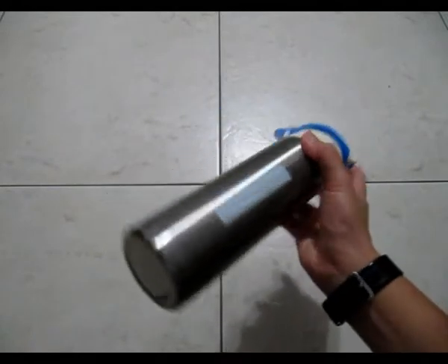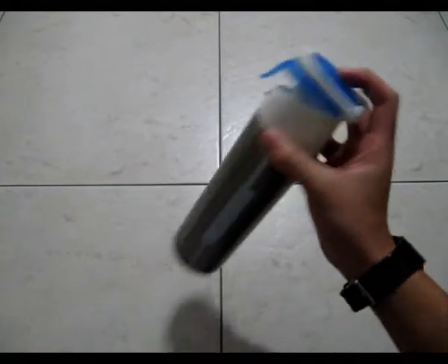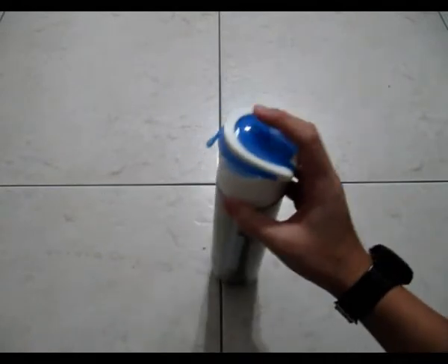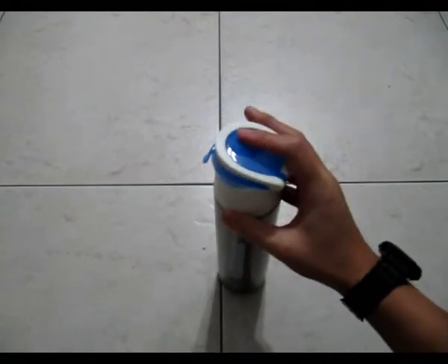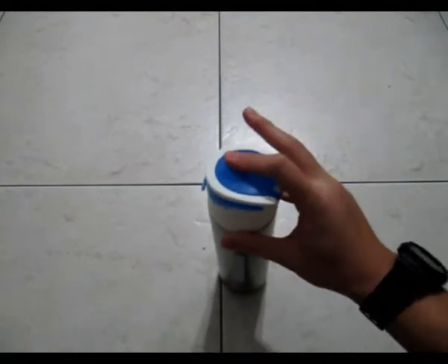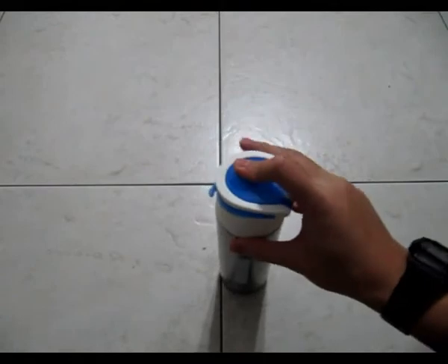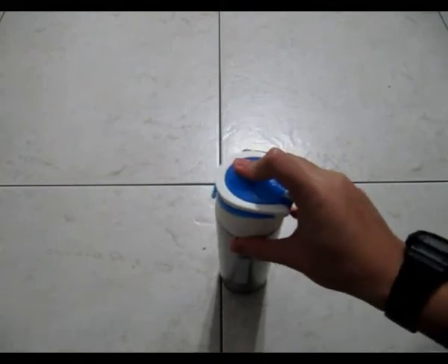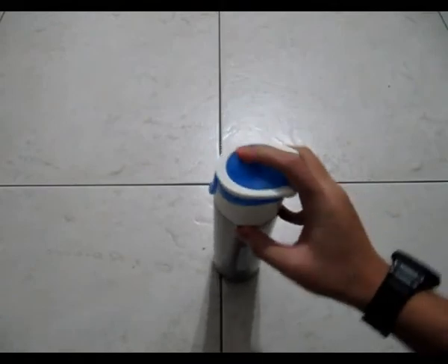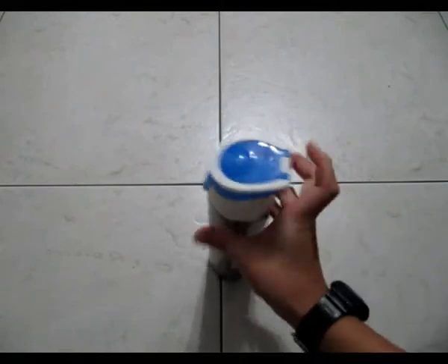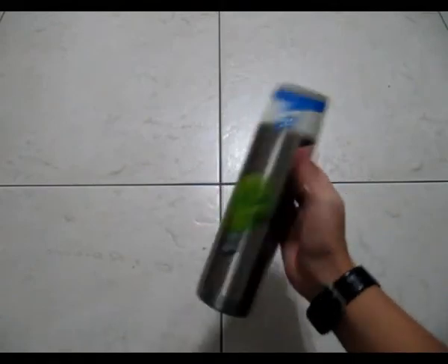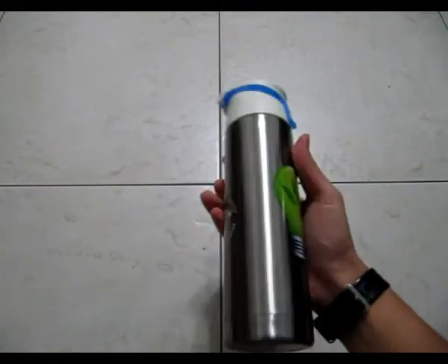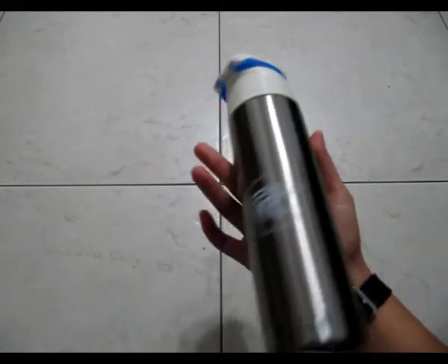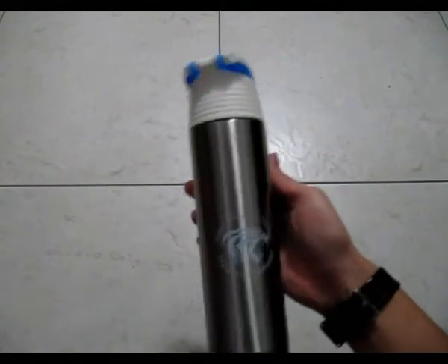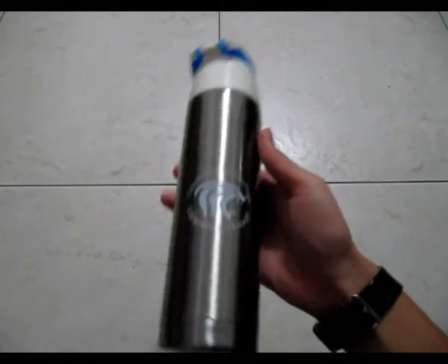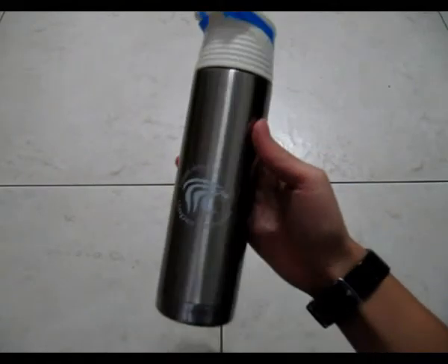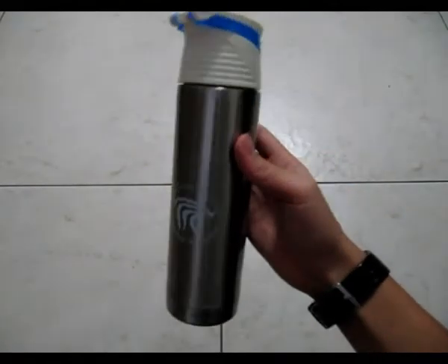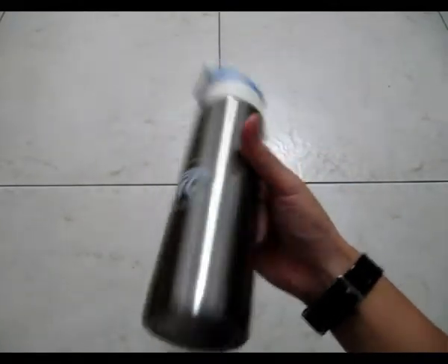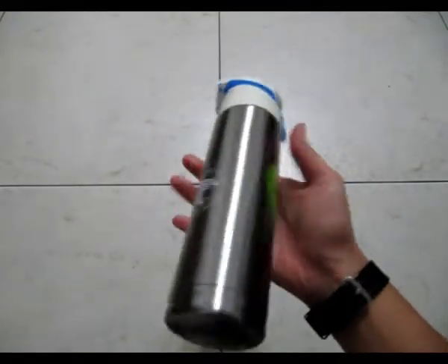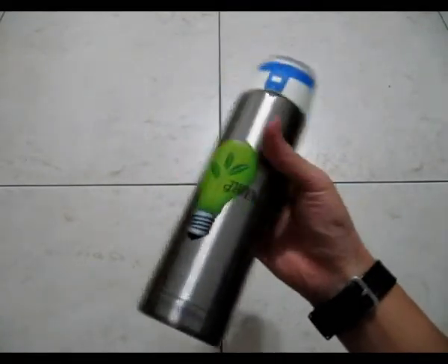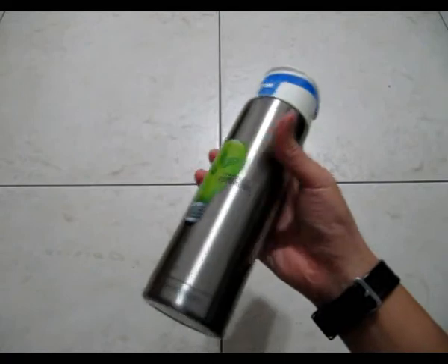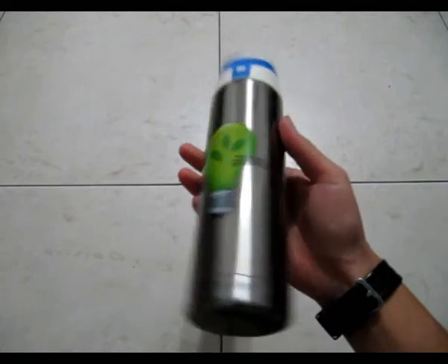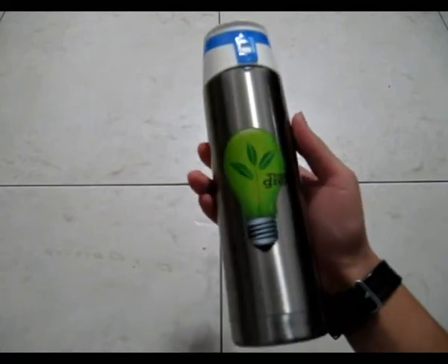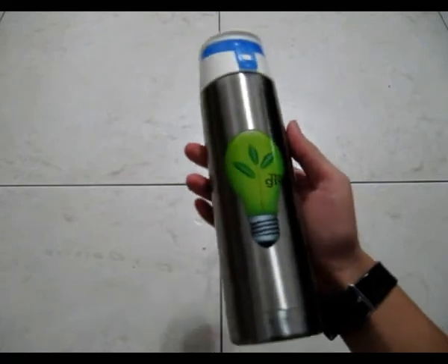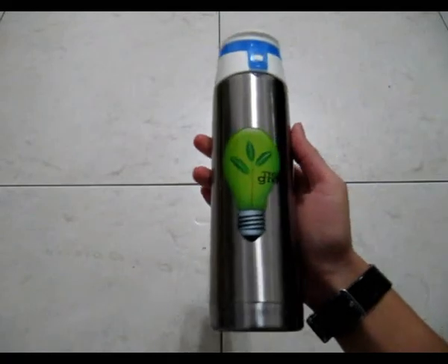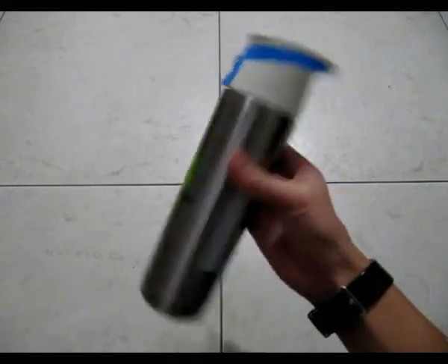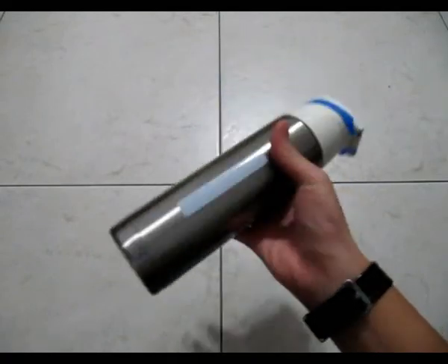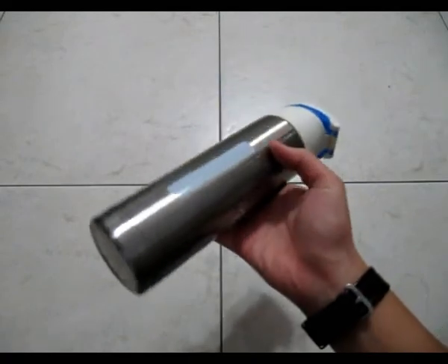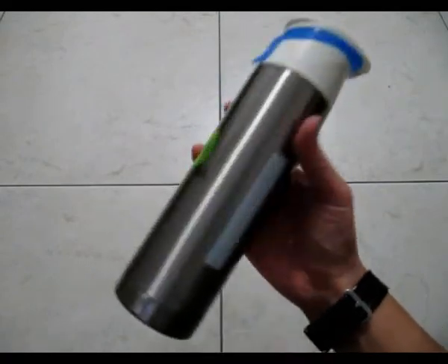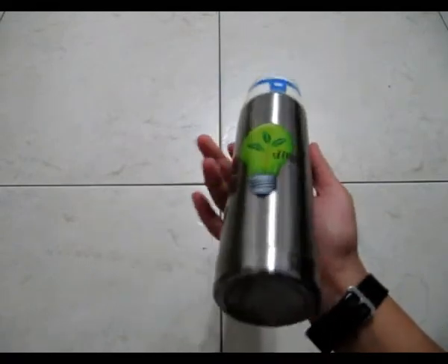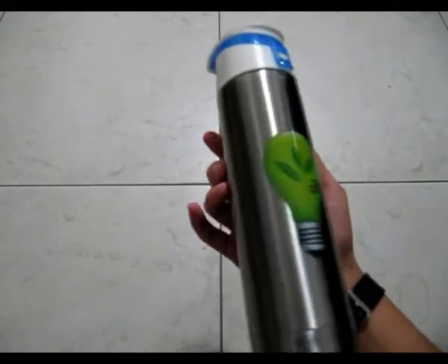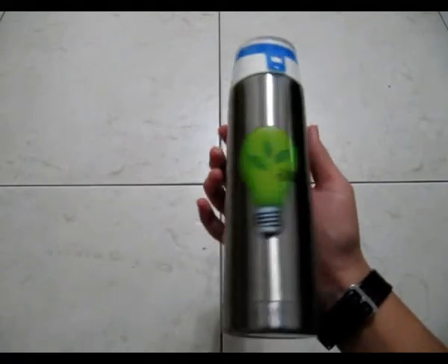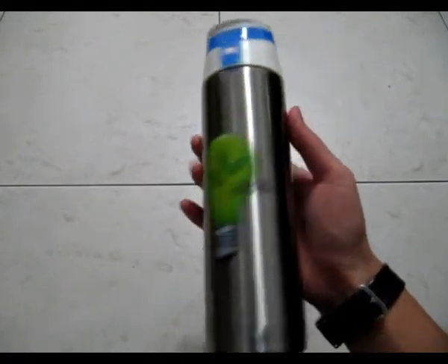So yeah, that's basically it. Thanks for watching this review on the TAS metal water bottle. I'll see you guys next time if I have something else to review — and if I'm bored enough to do it.